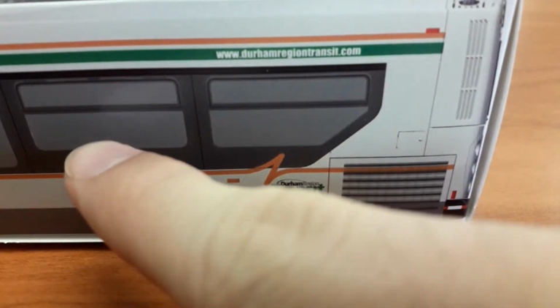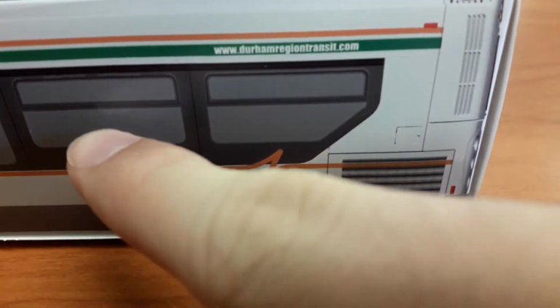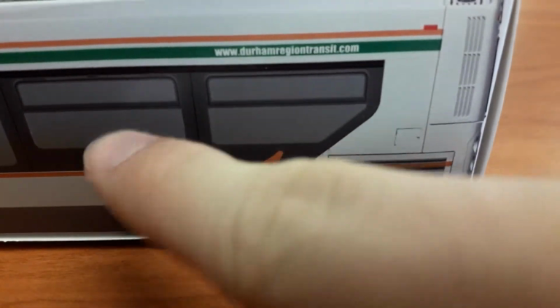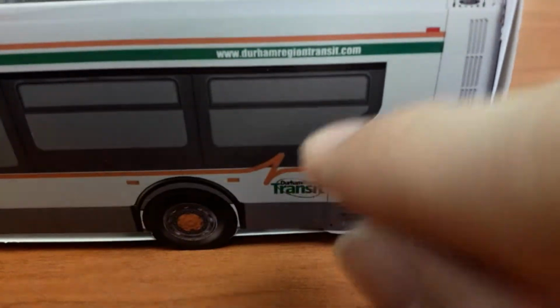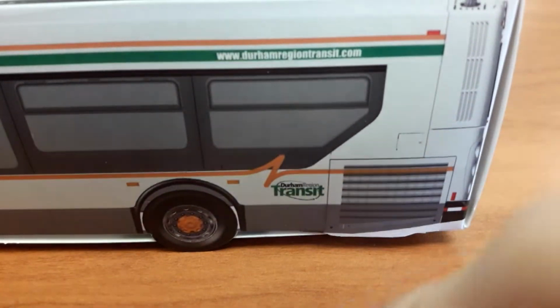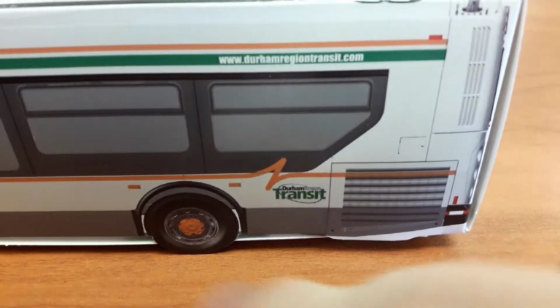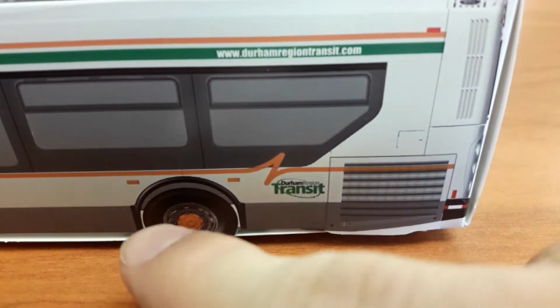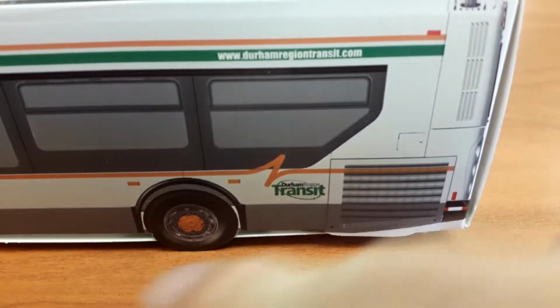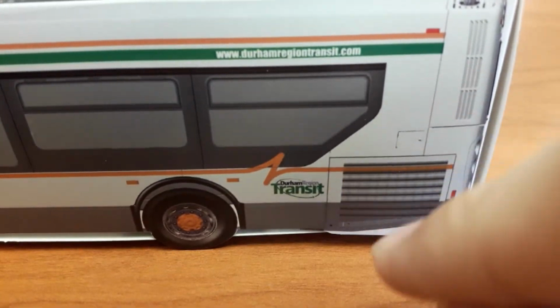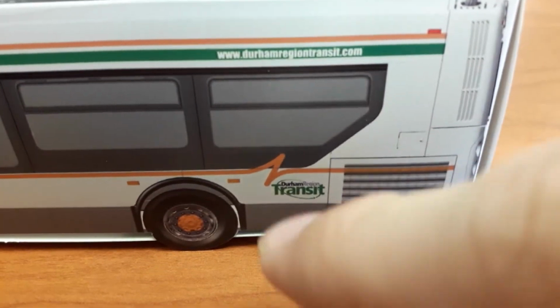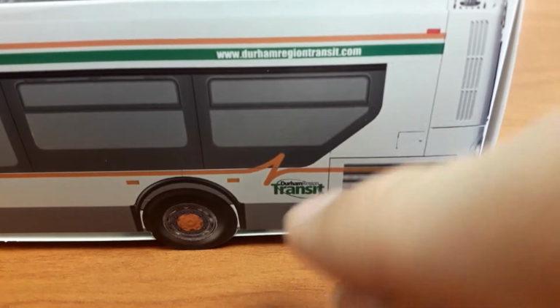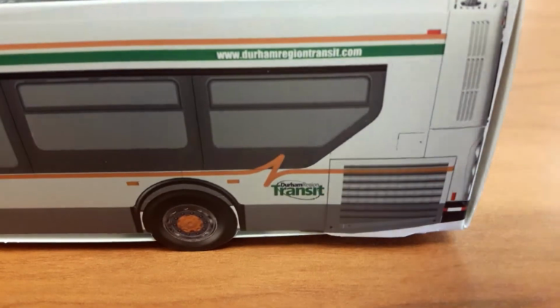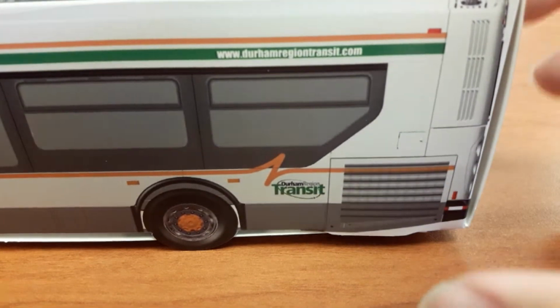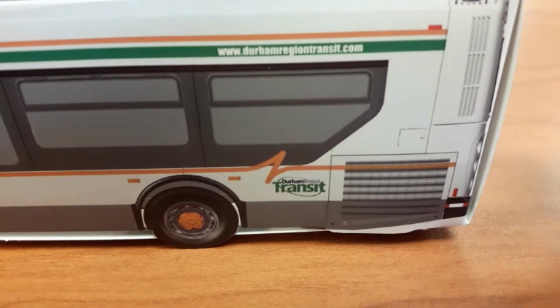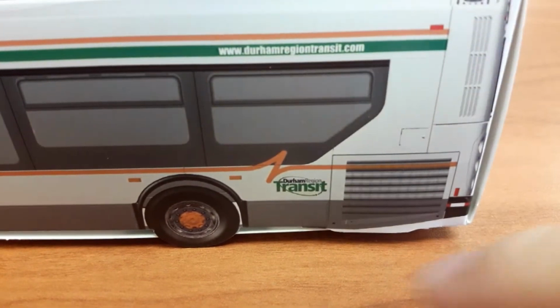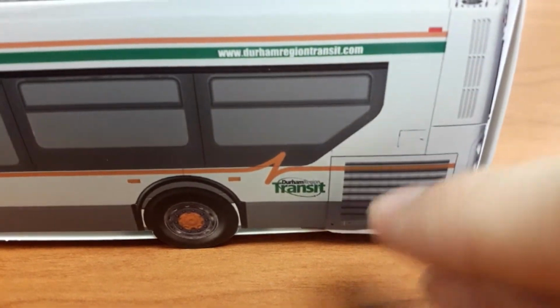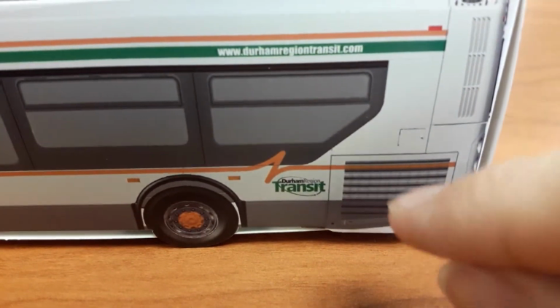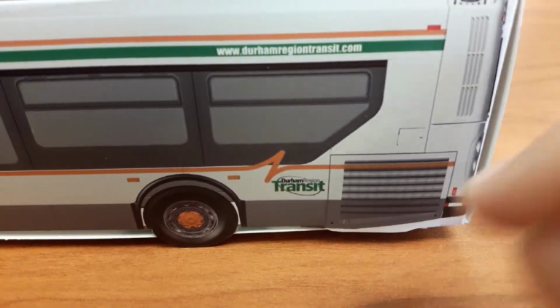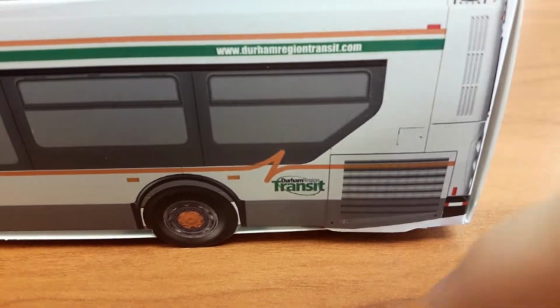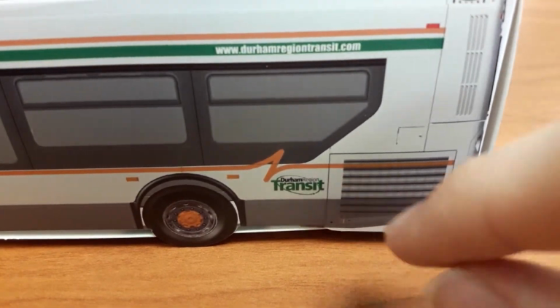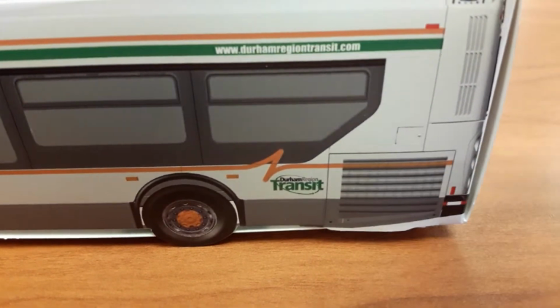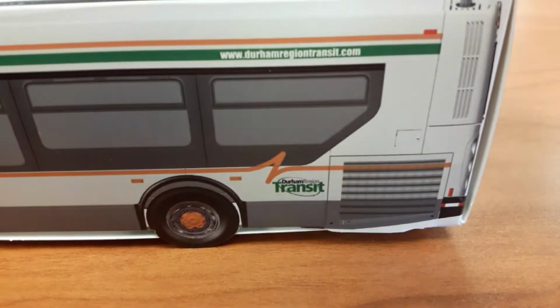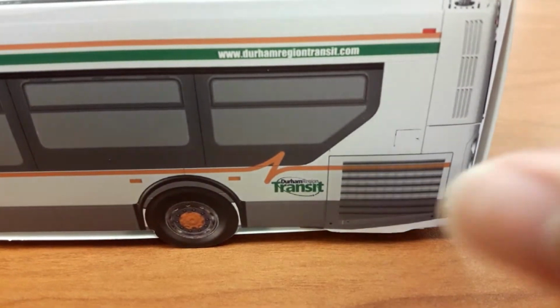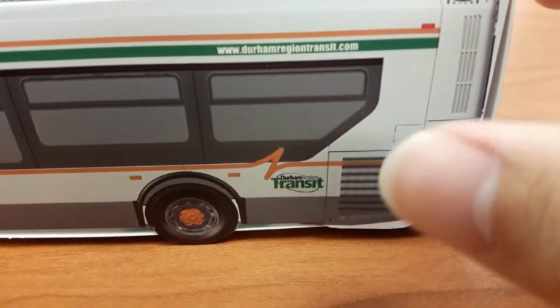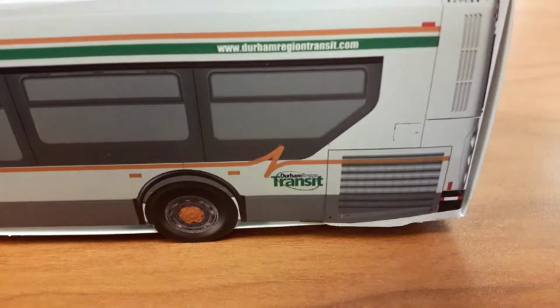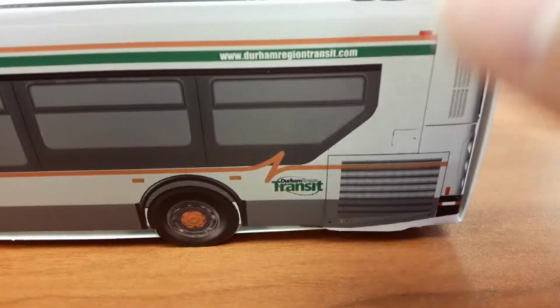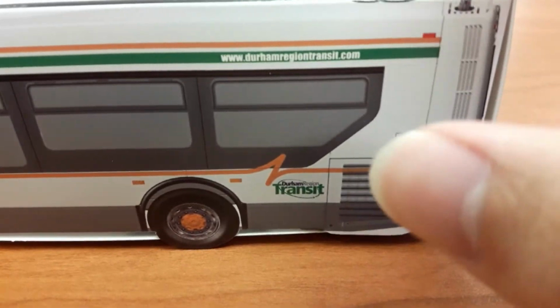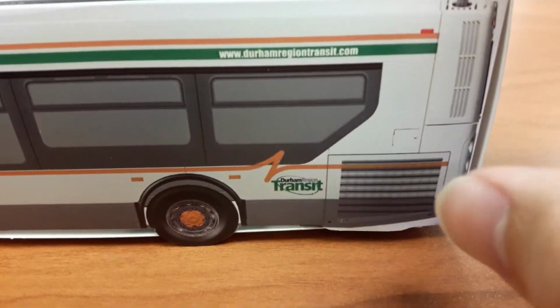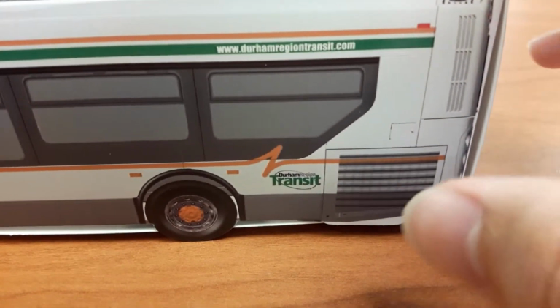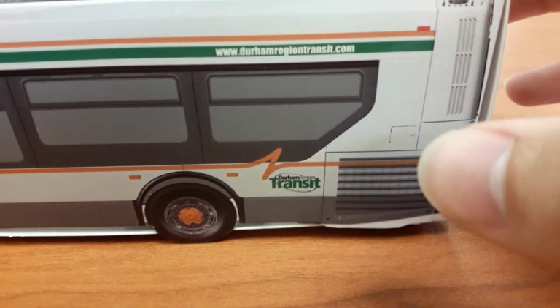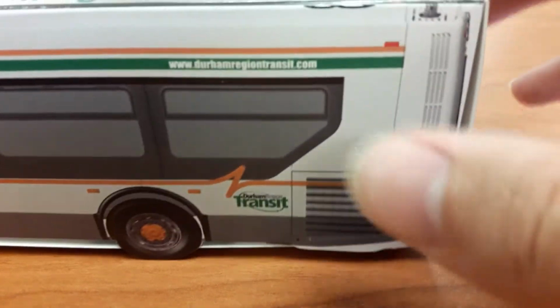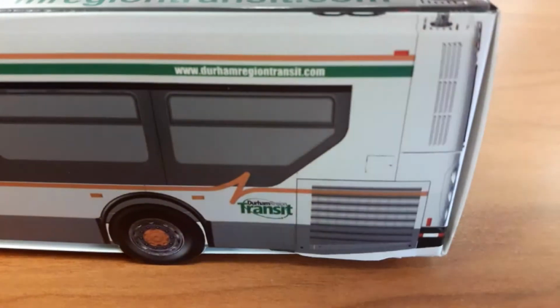There's the windows, tires, Durham Region Transit logo, ventilation for engine. There's that — oh yeah, it's opening more vents.